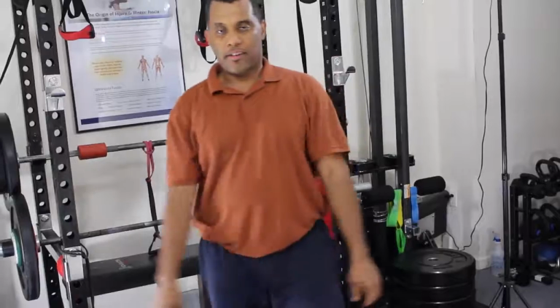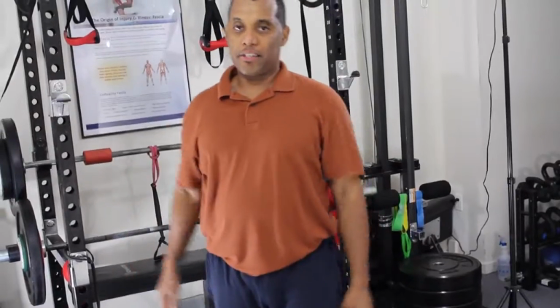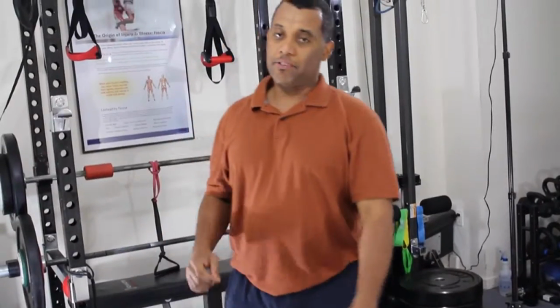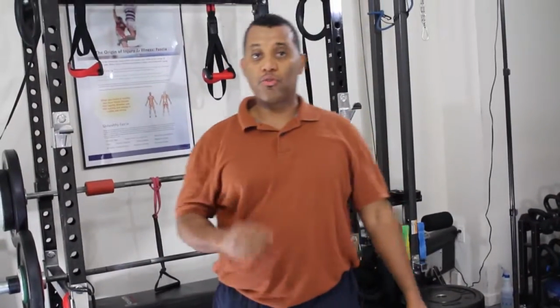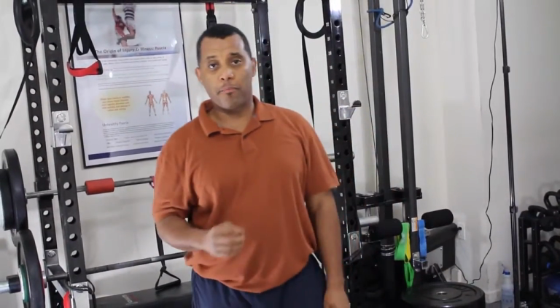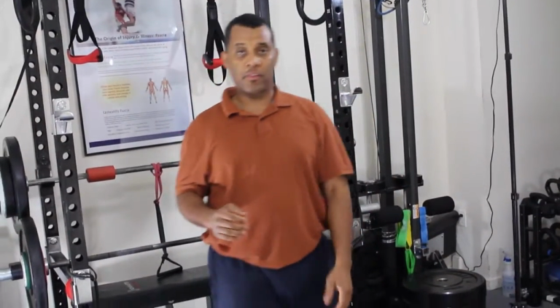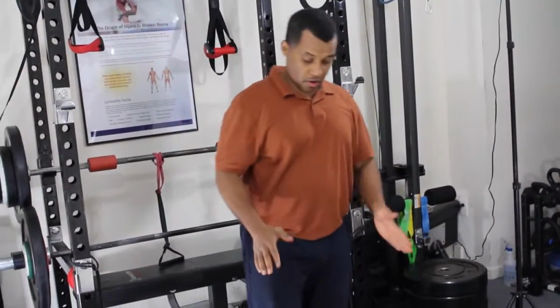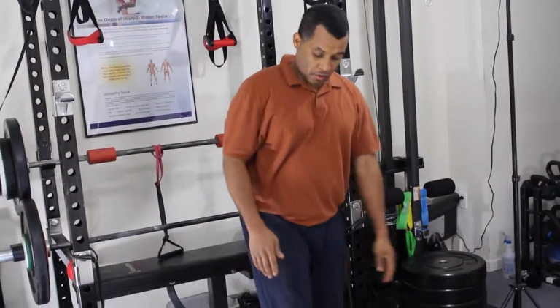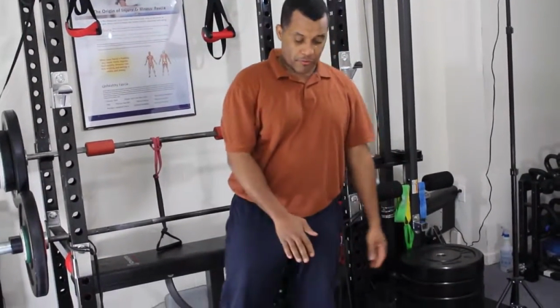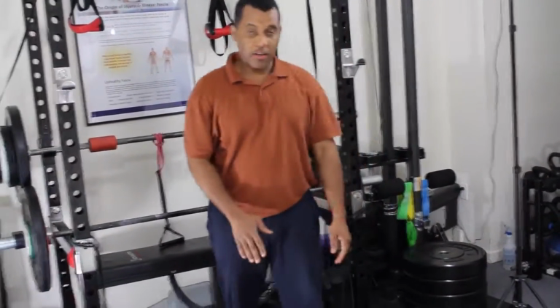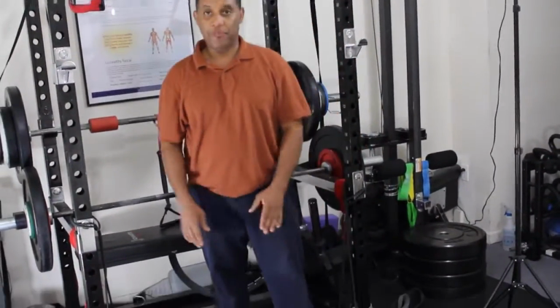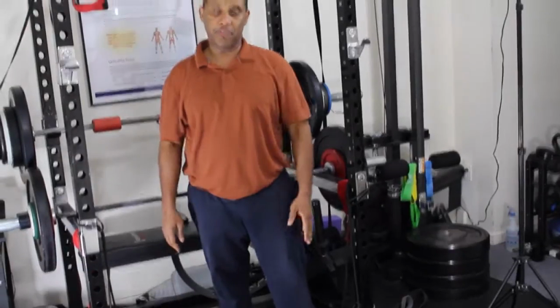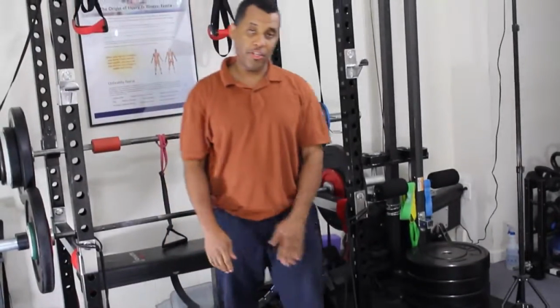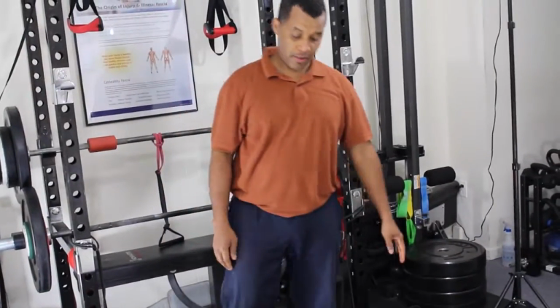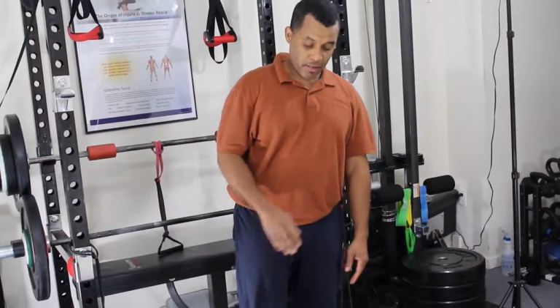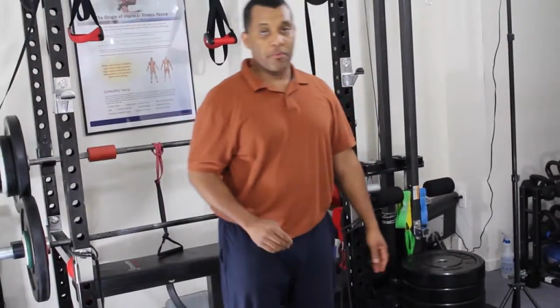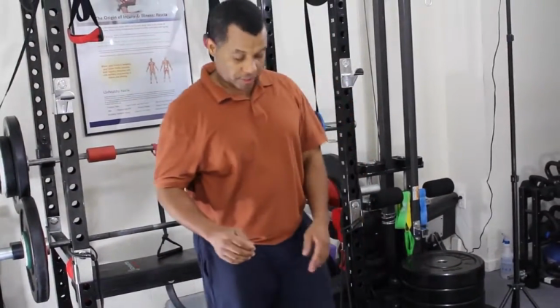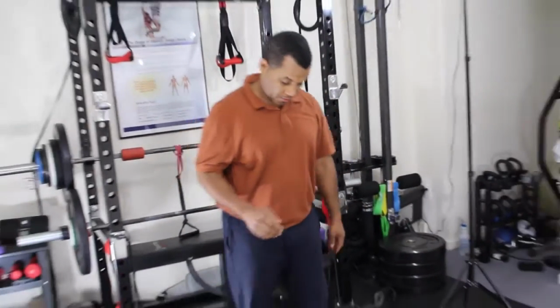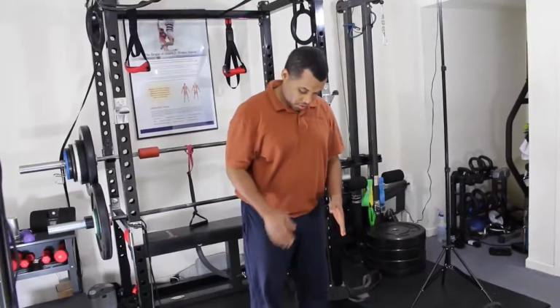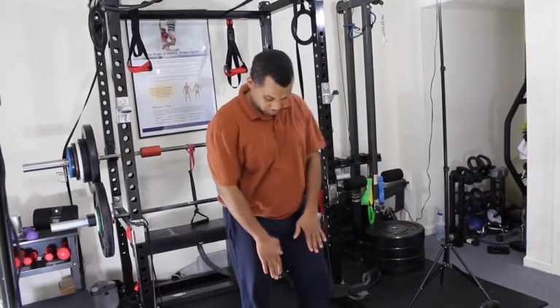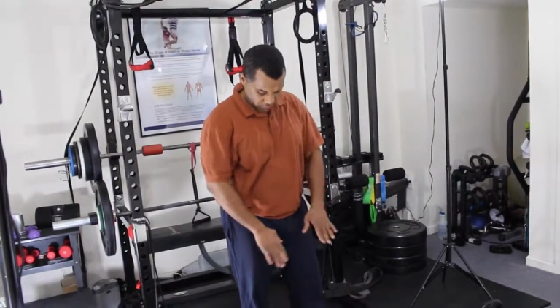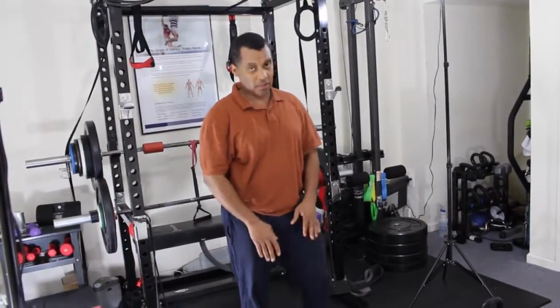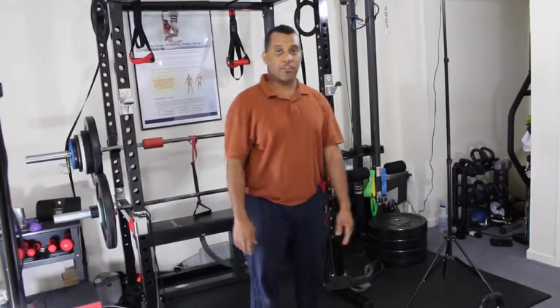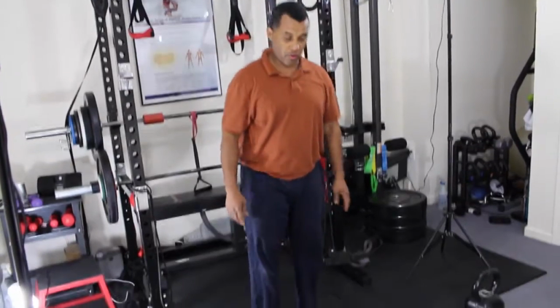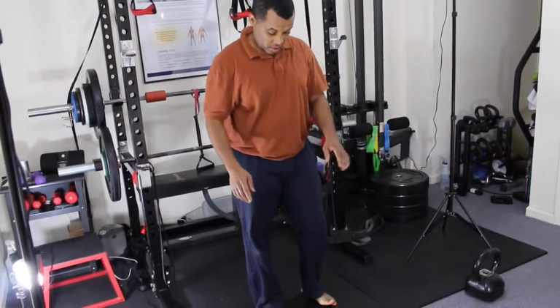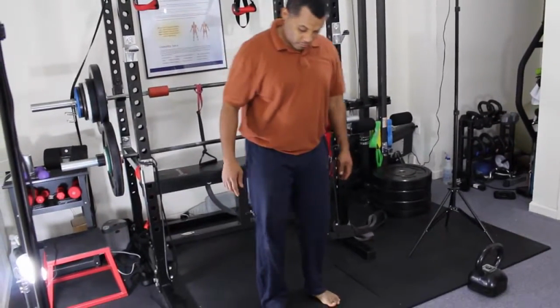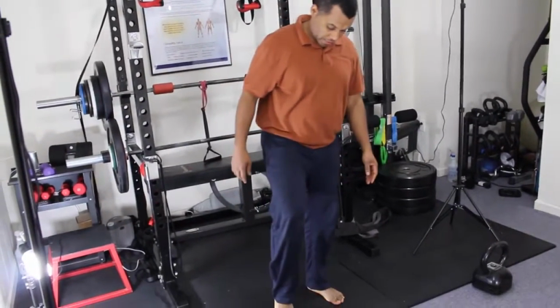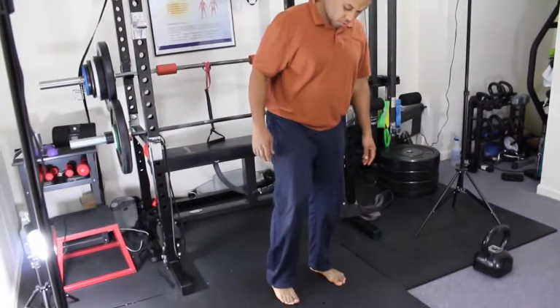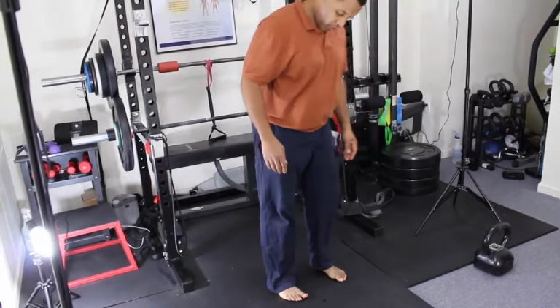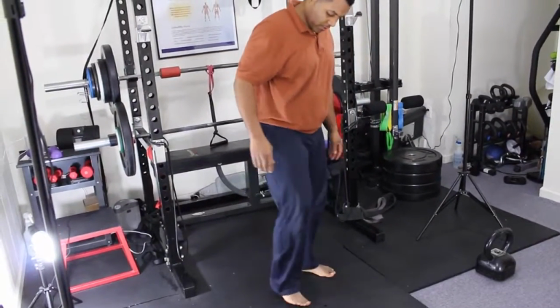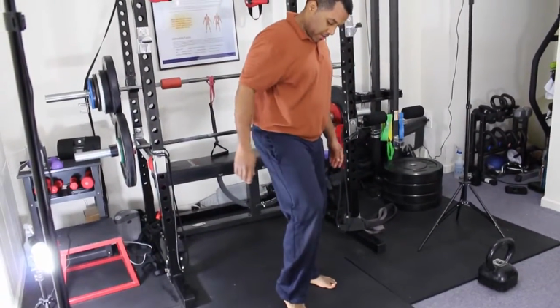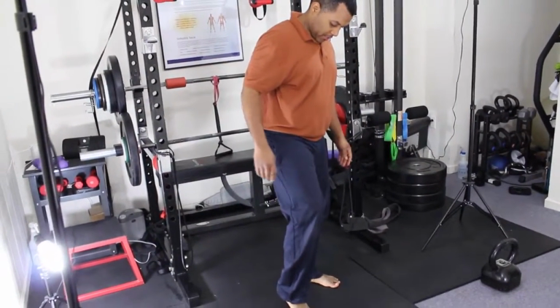The next exercise is a warm-up for the feet and knees. Before we start you want to warm up your feet and your ankle. The movement: you go on your toes like this.